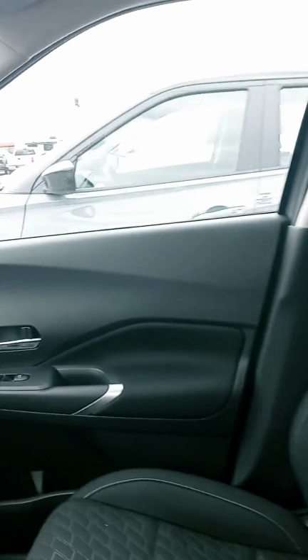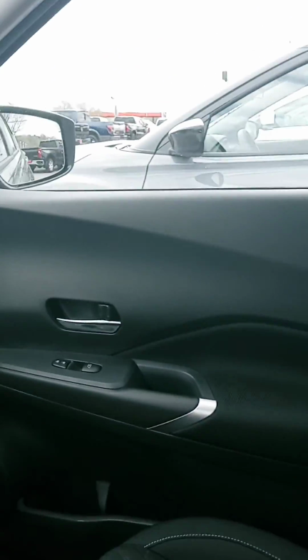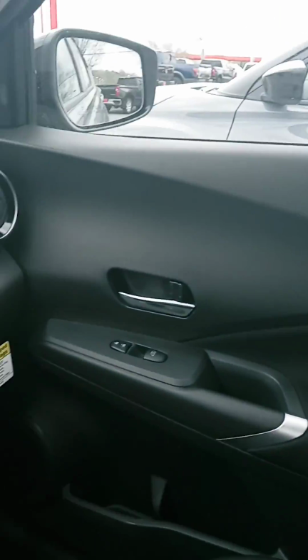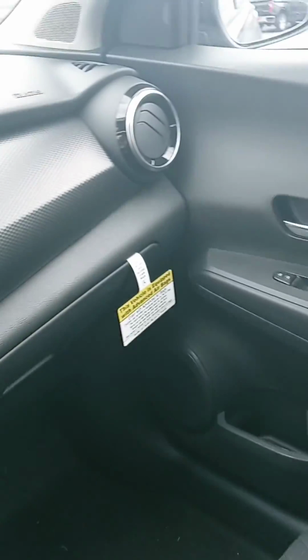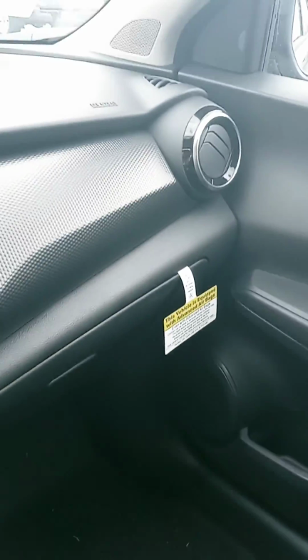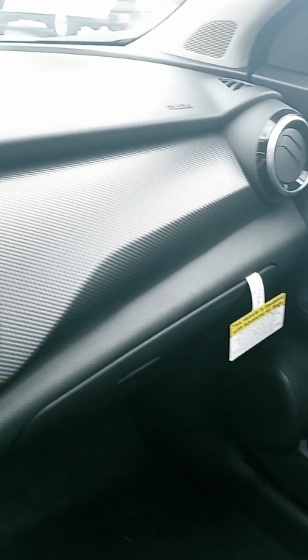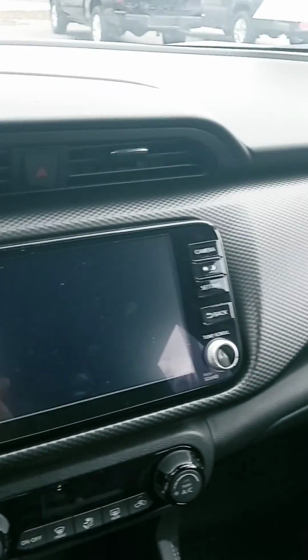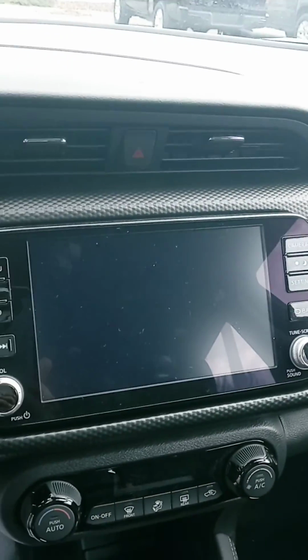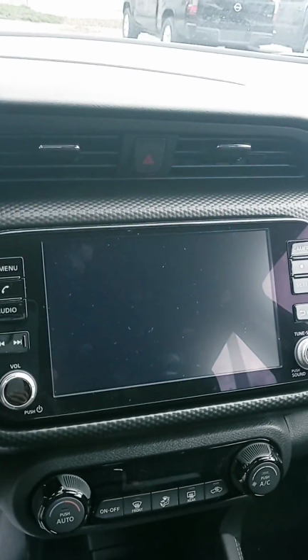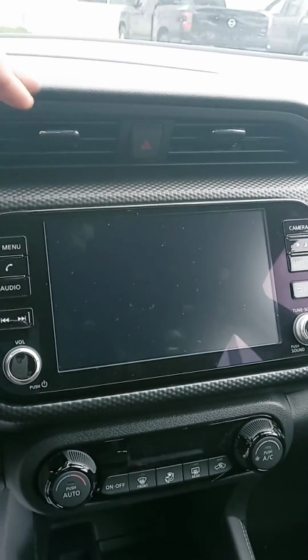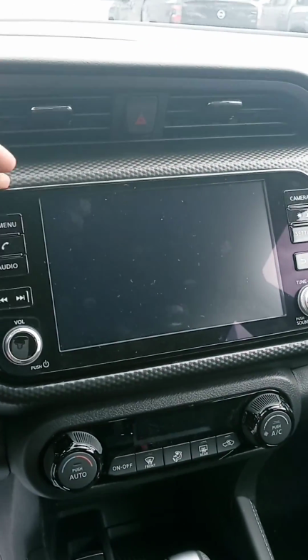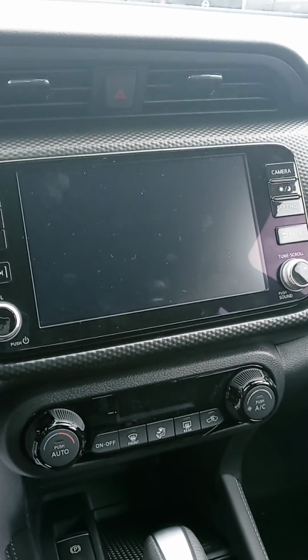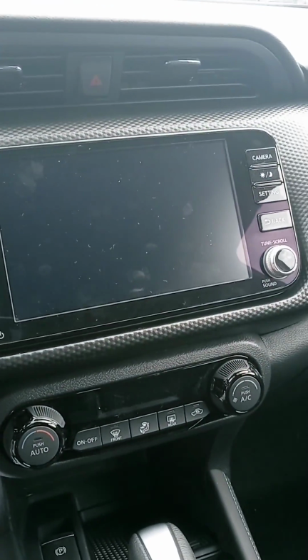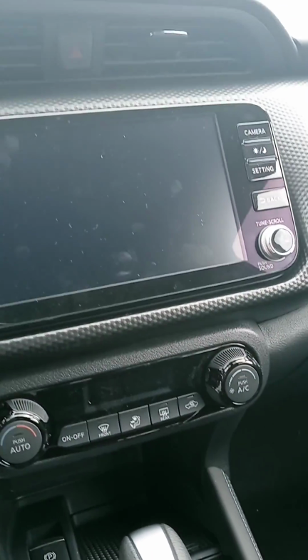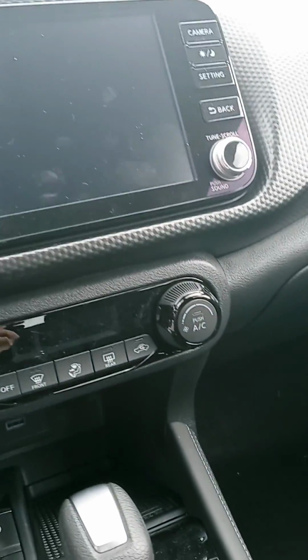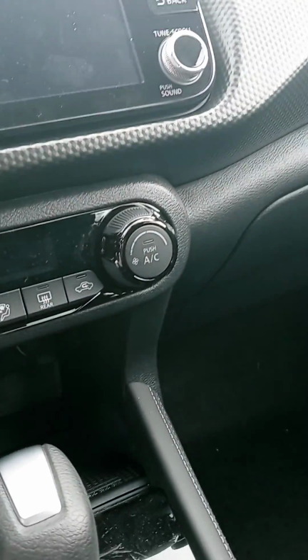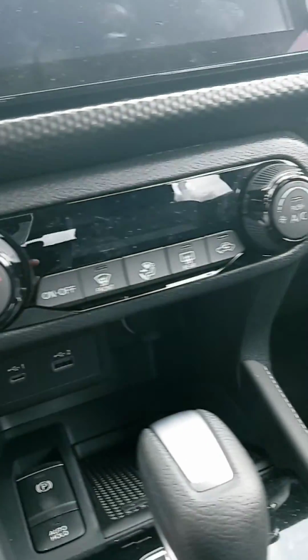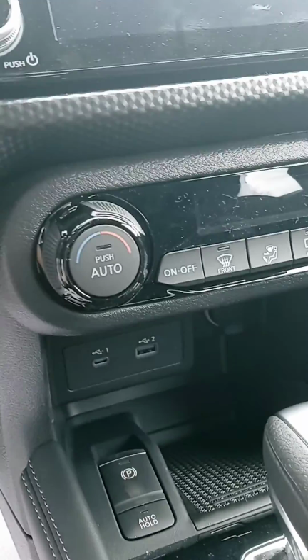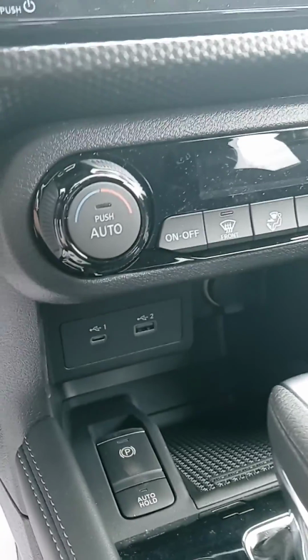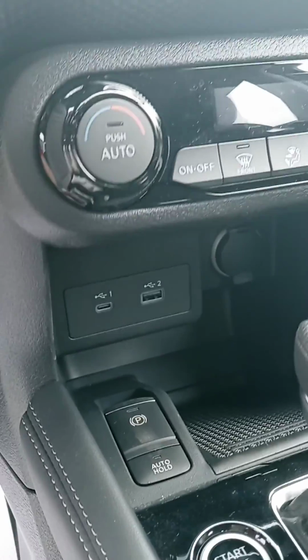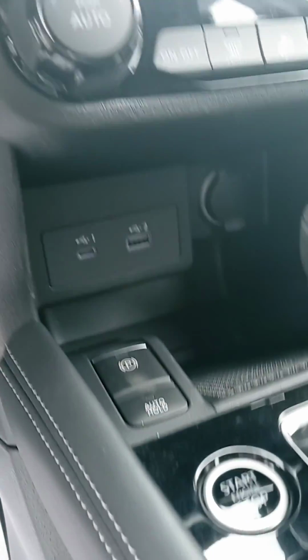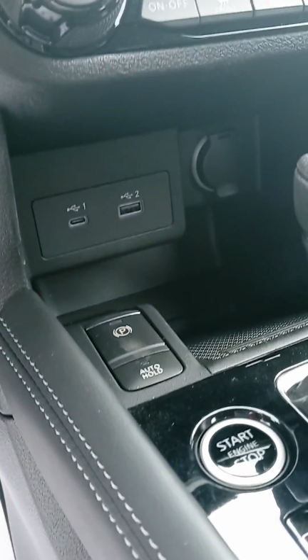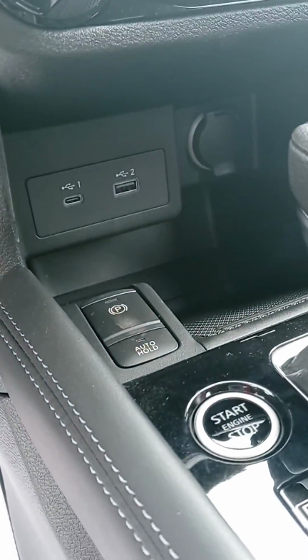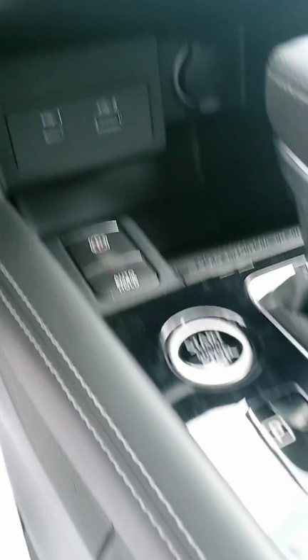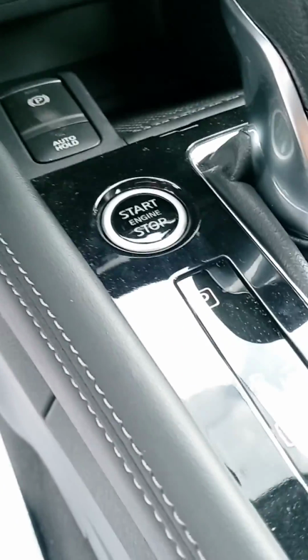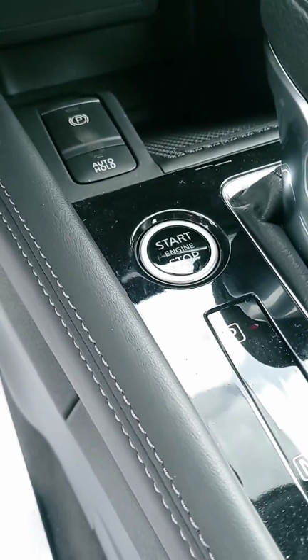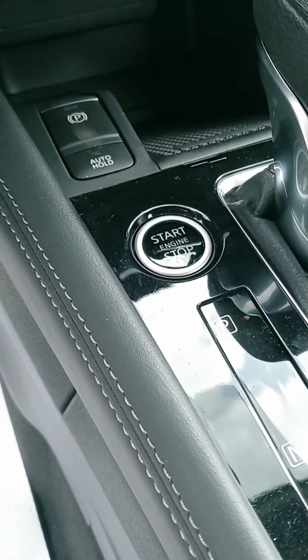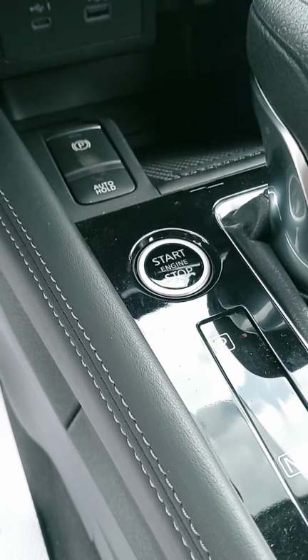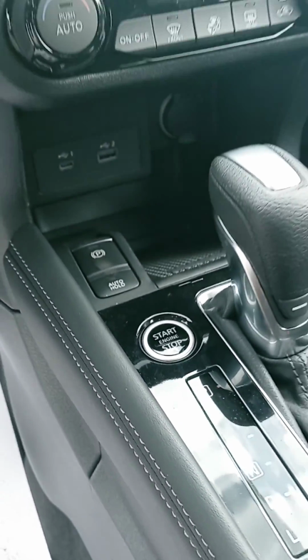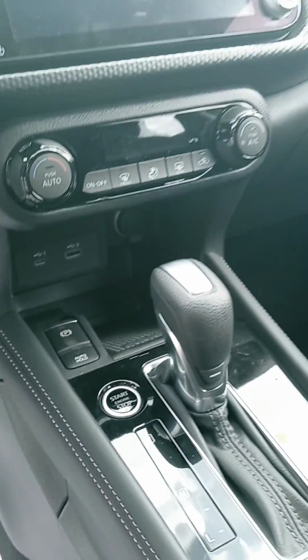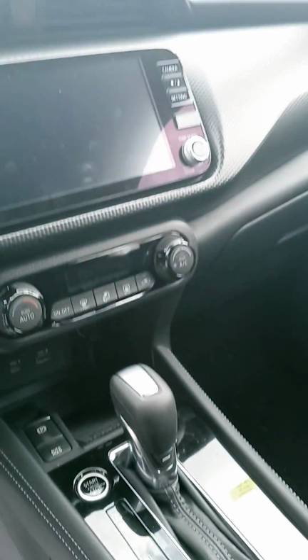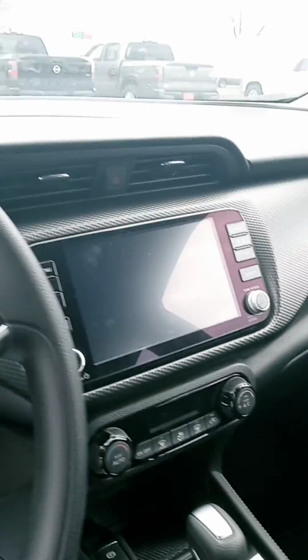Comfortable seat. I like the way the dash is laid out and the placement of the vents. Your touch screen with your backup camera, your temperature controls right there. You got some plug-ins, your push start. Of course, you have your Bluetooth and cruise control.